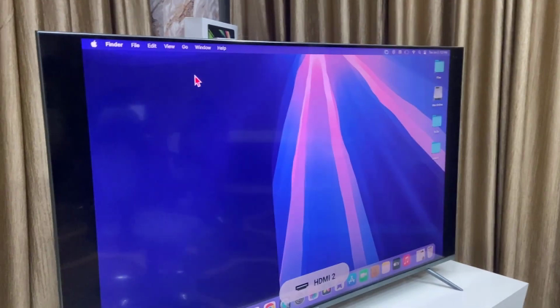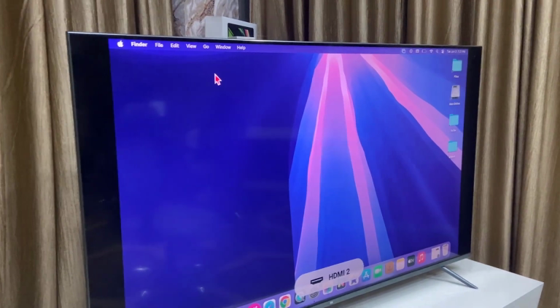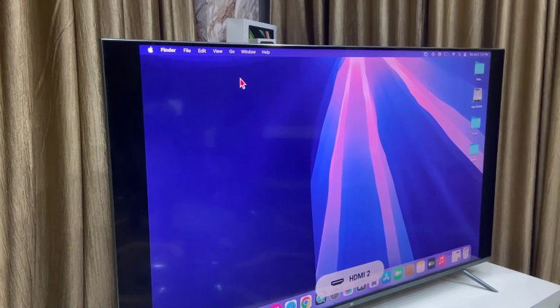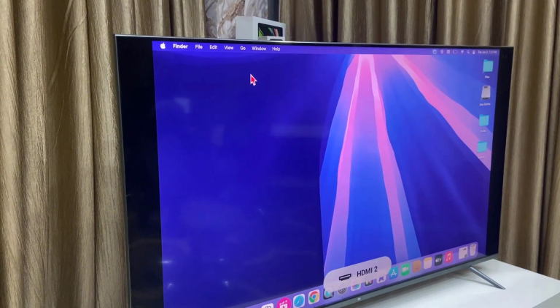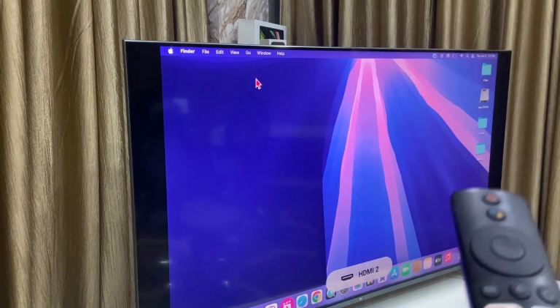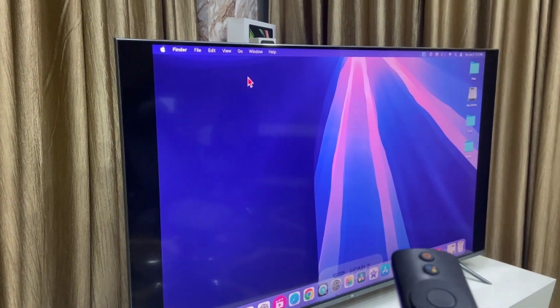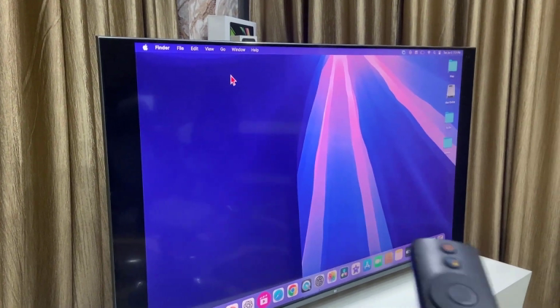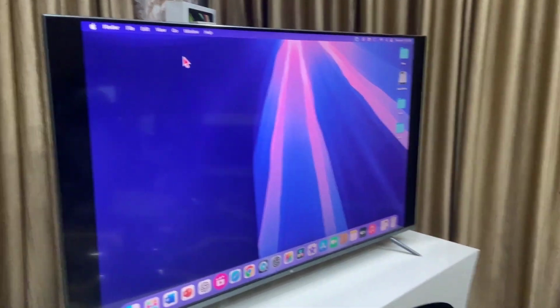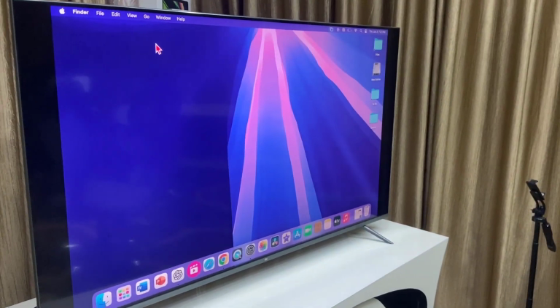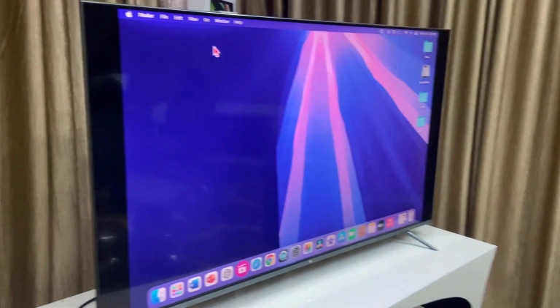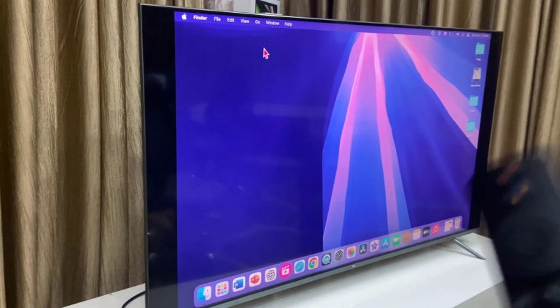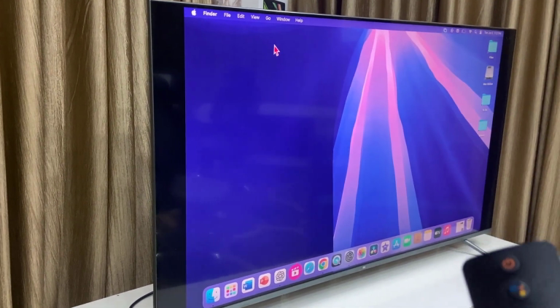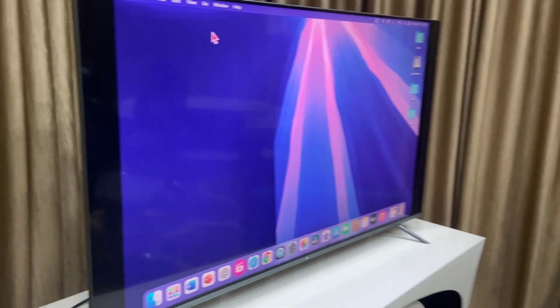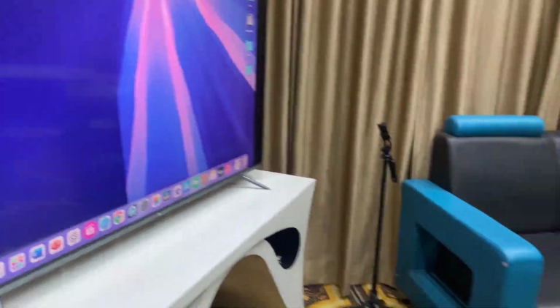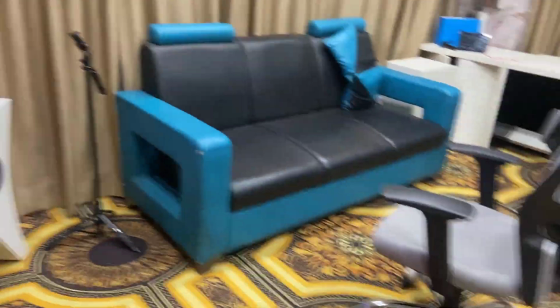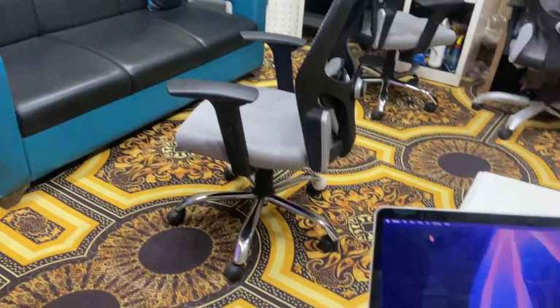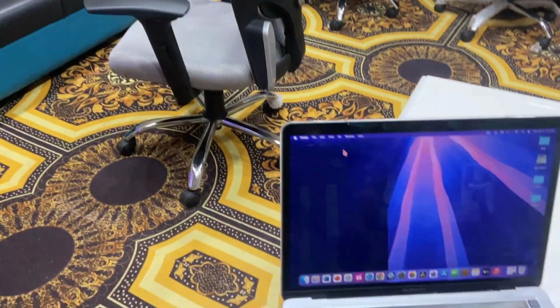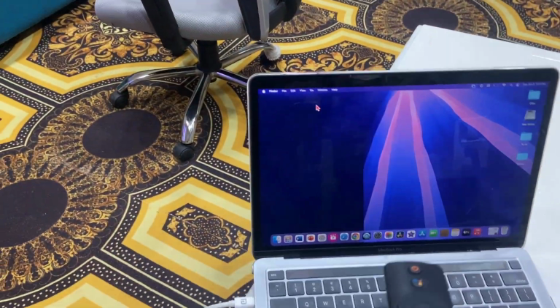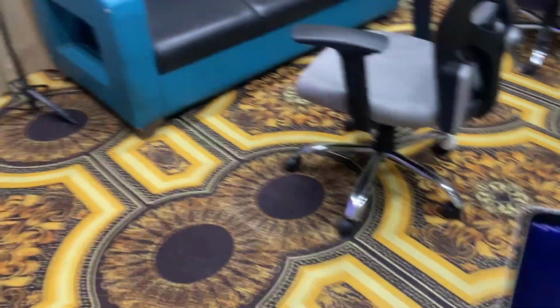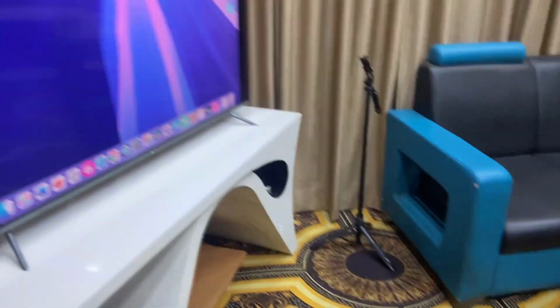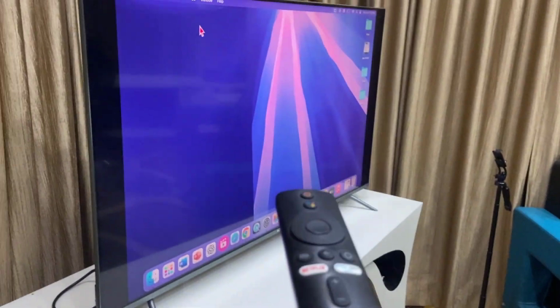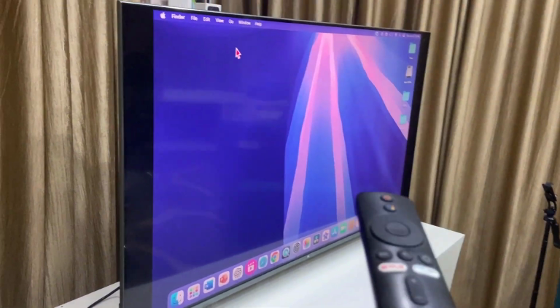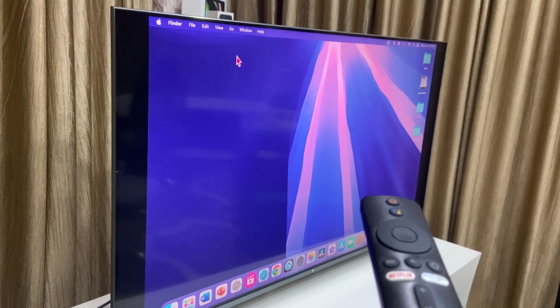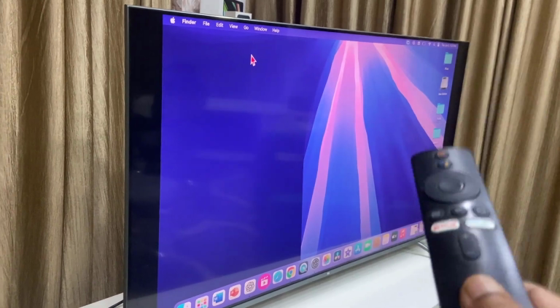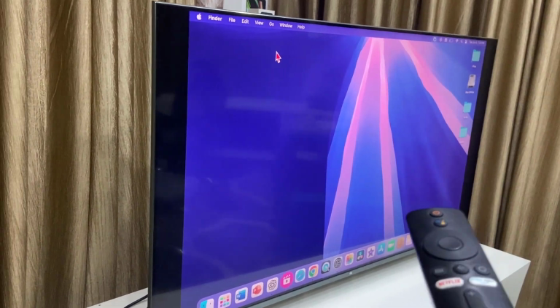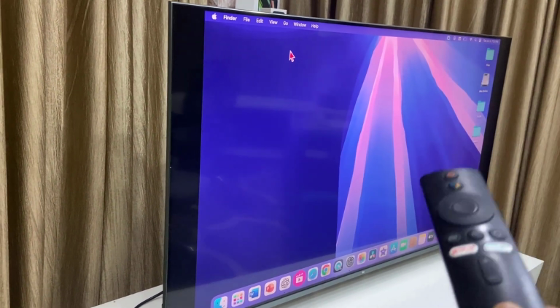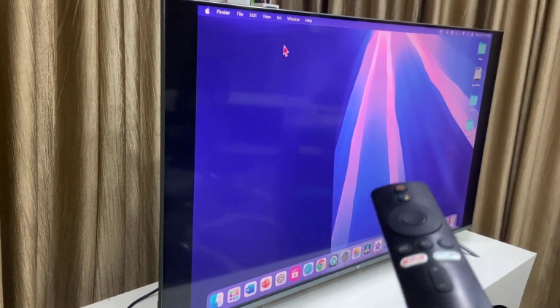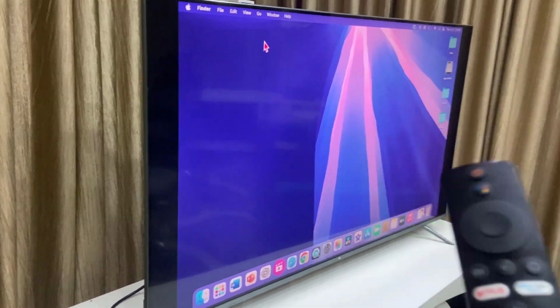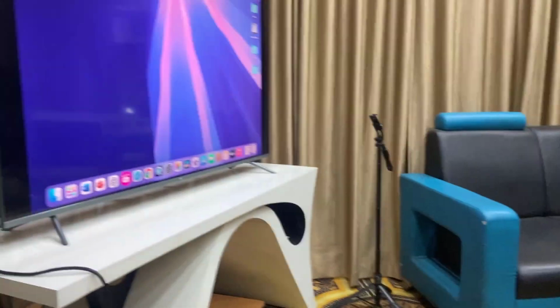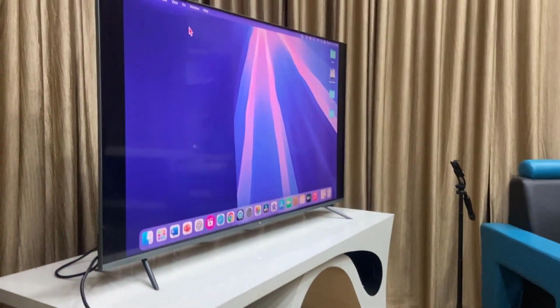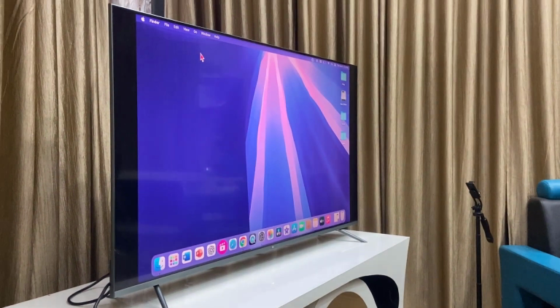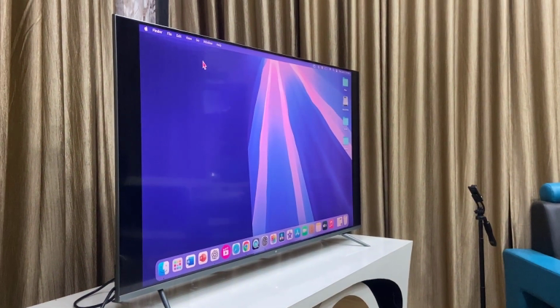And boom — as you can see, I got my MacBook screen on the TV. If this doesn't work, completely reboot your MacBook as well as your TV — restart both devices.